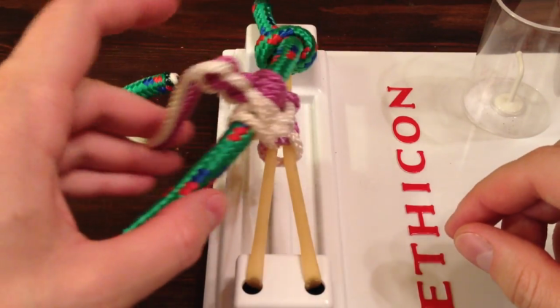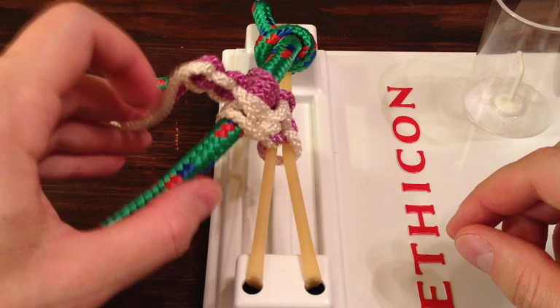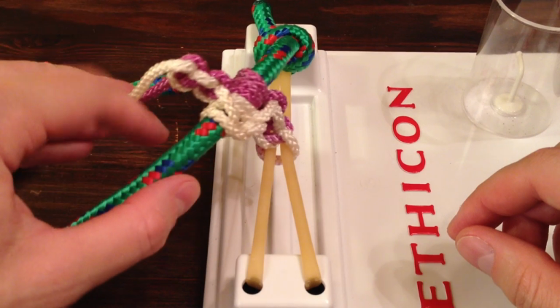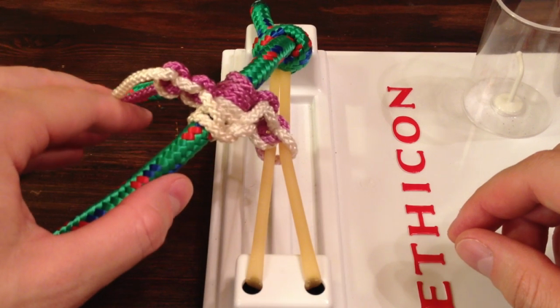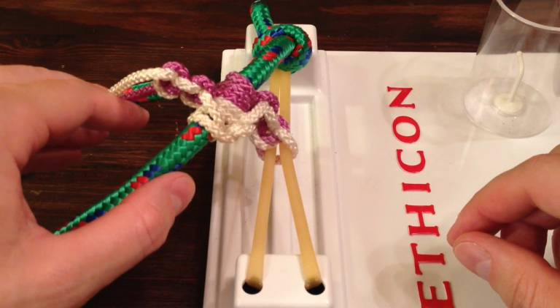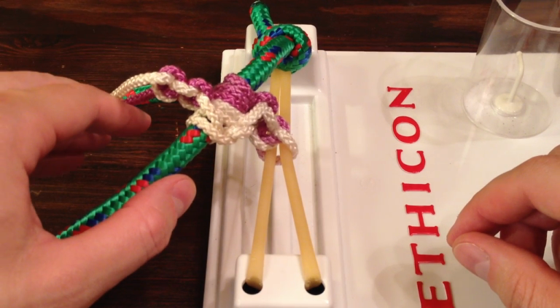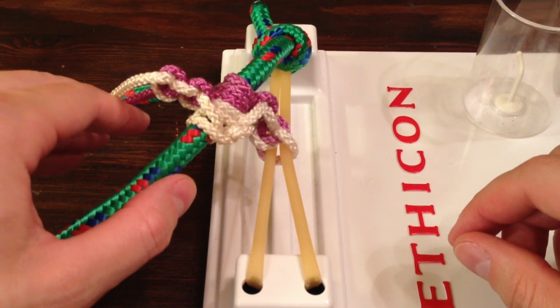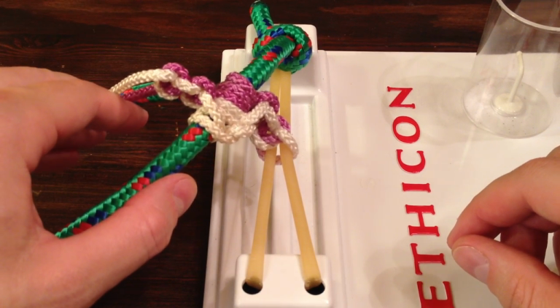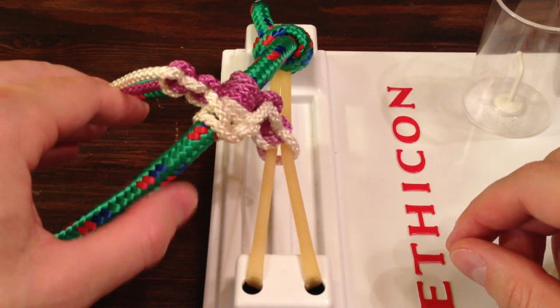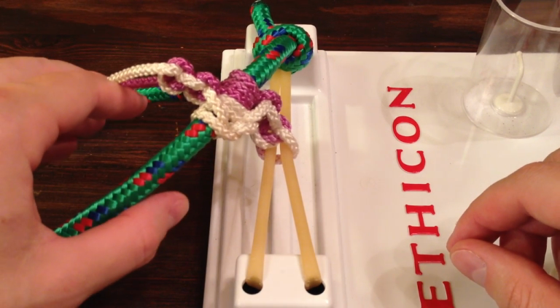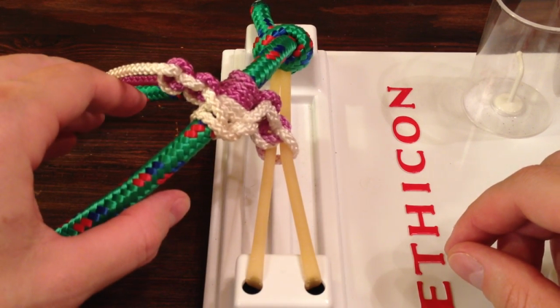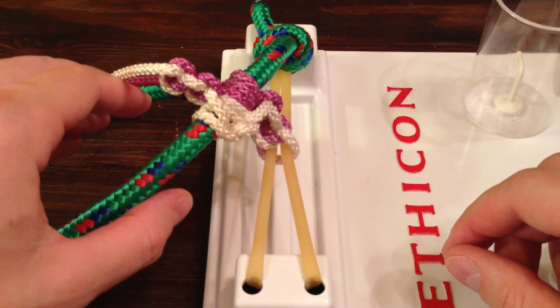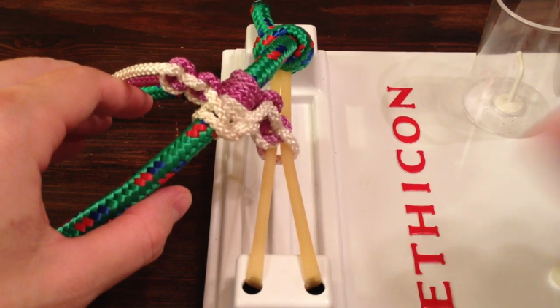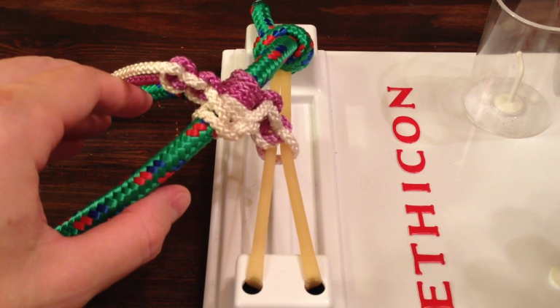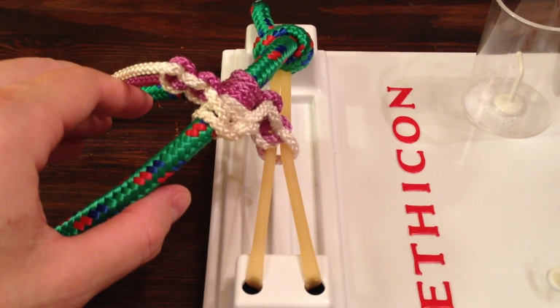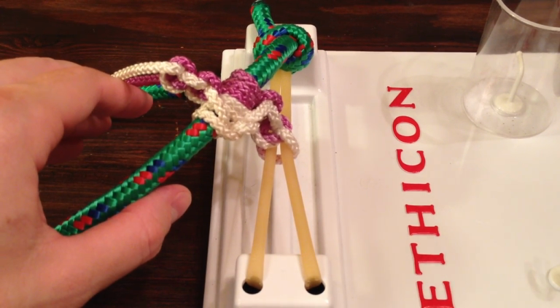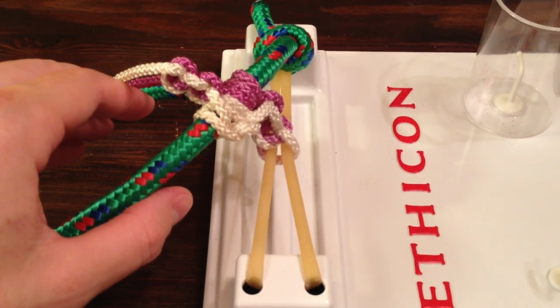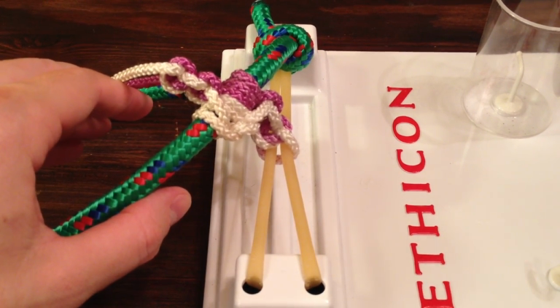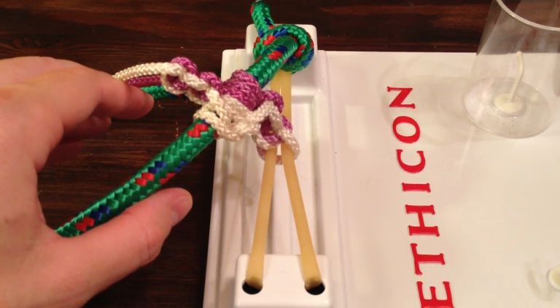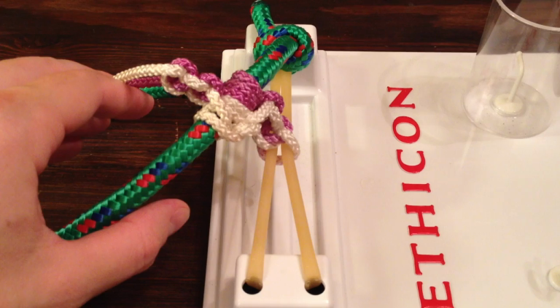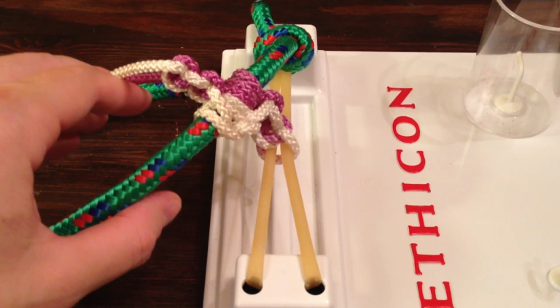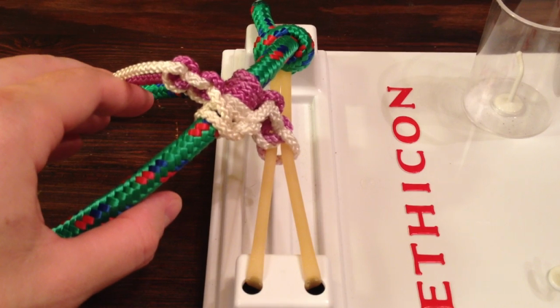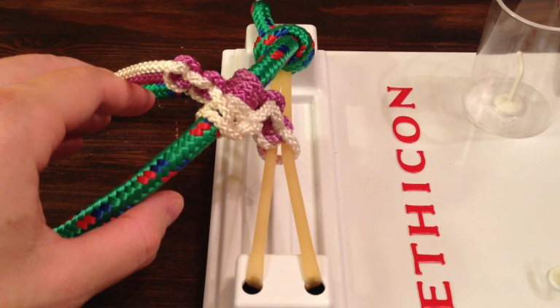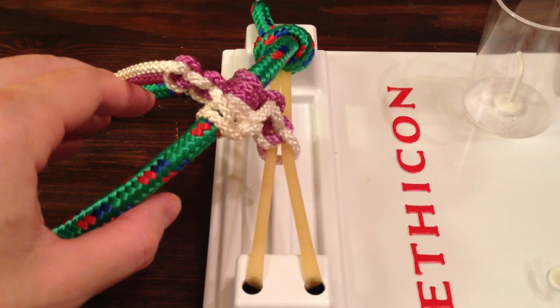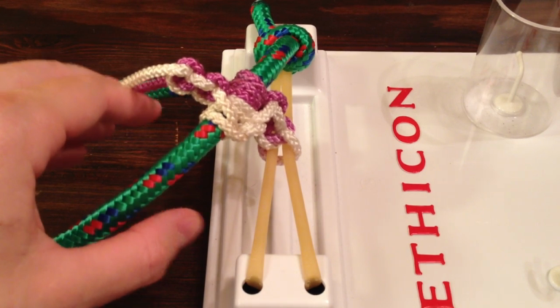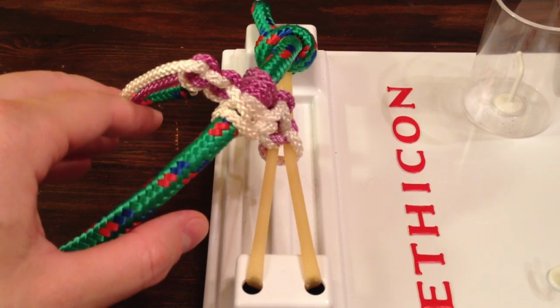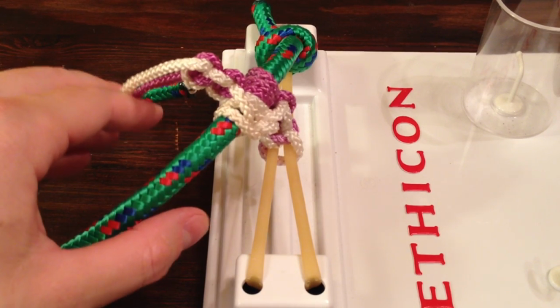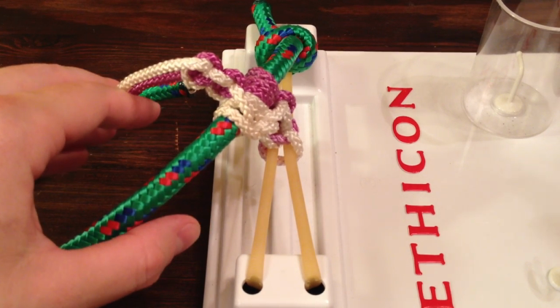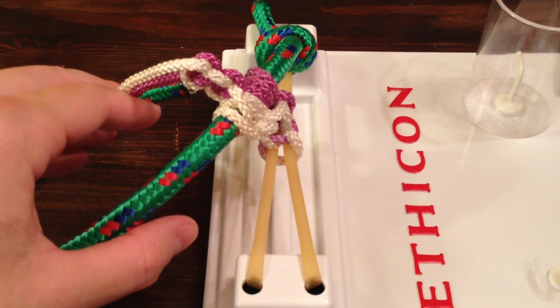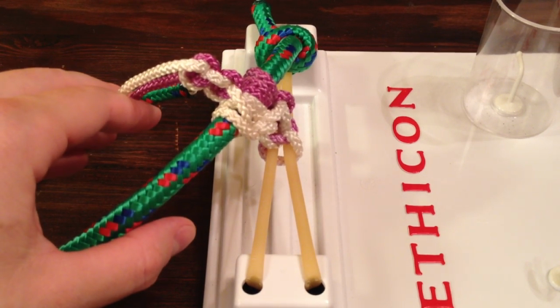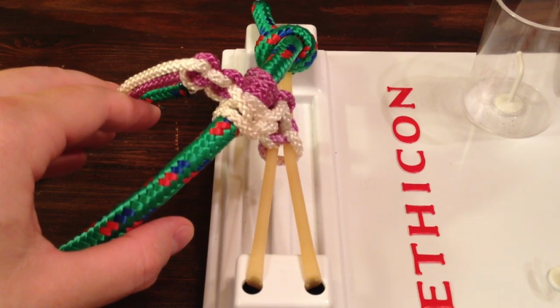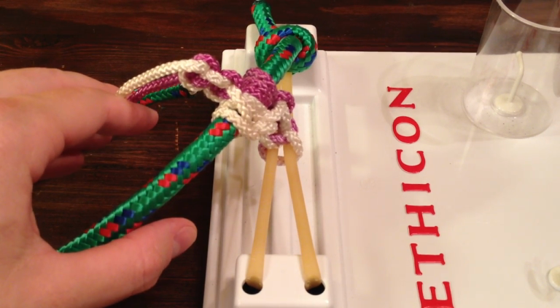And that's it — that's the EZL drain stitch. It's quick, it's easy, it looks pretty, and it holds really well, allowing all that nasty stuff to drain out.